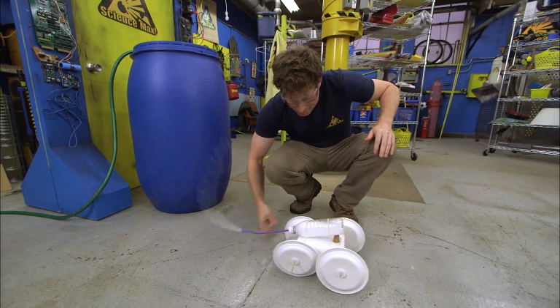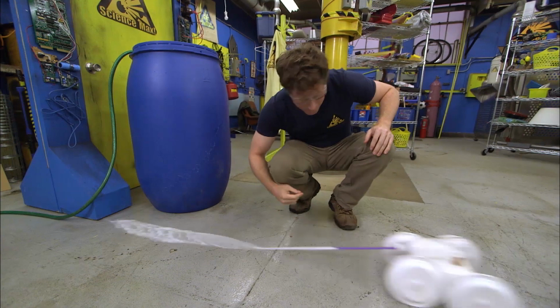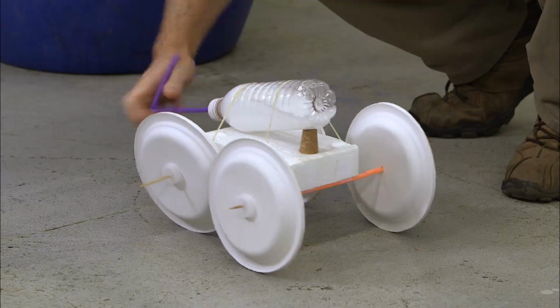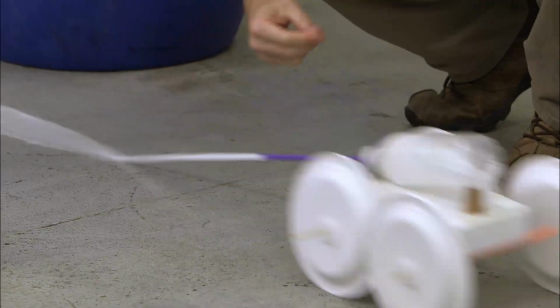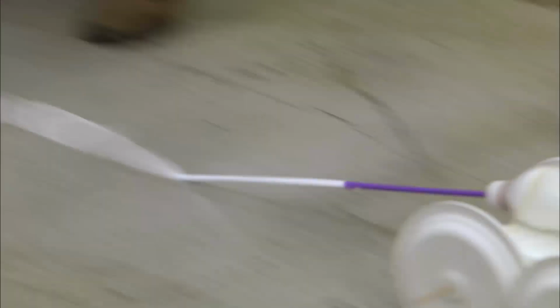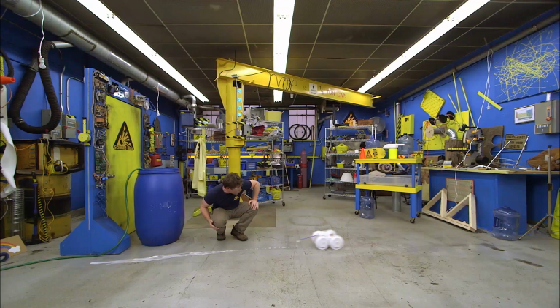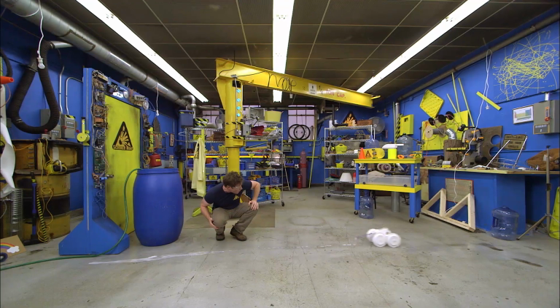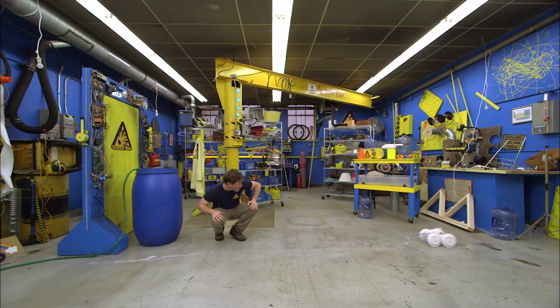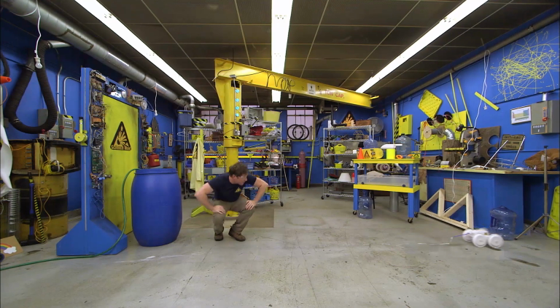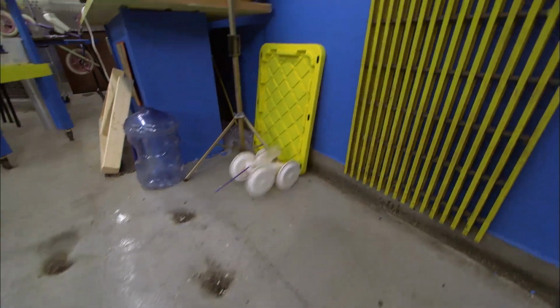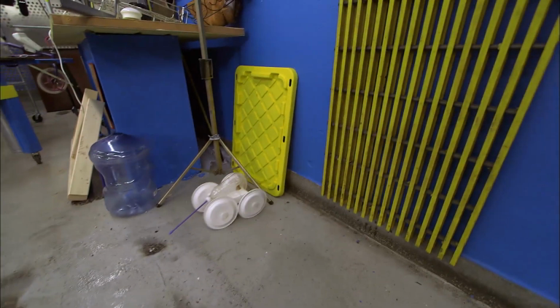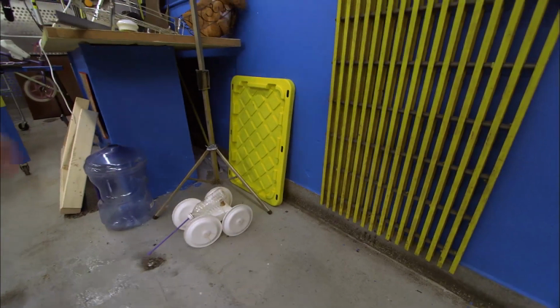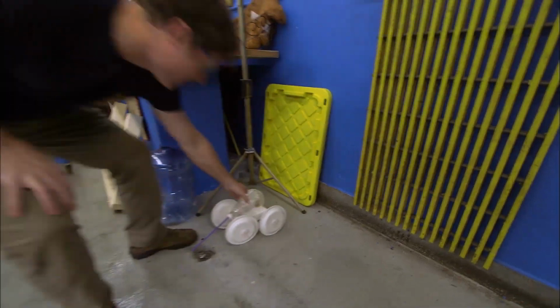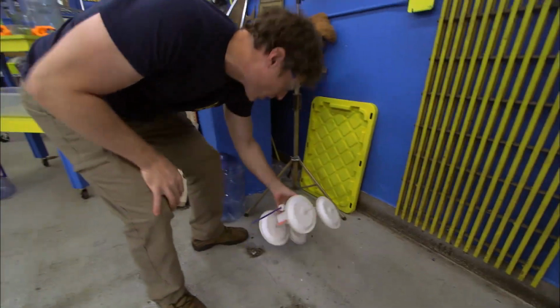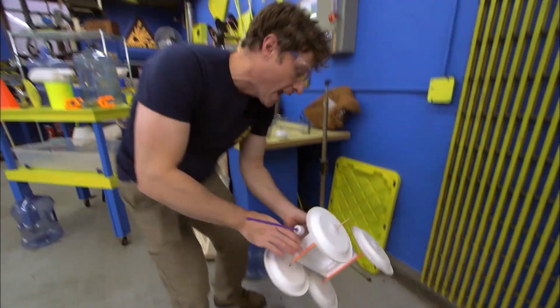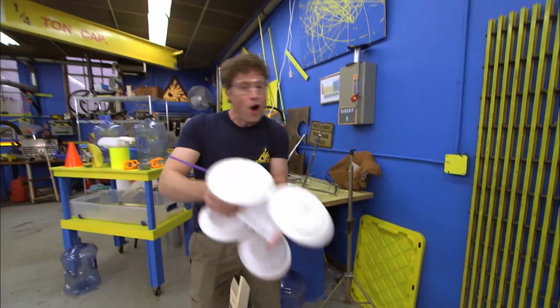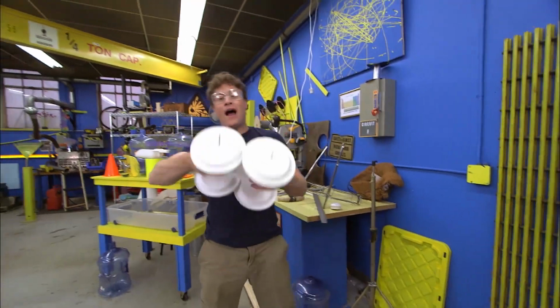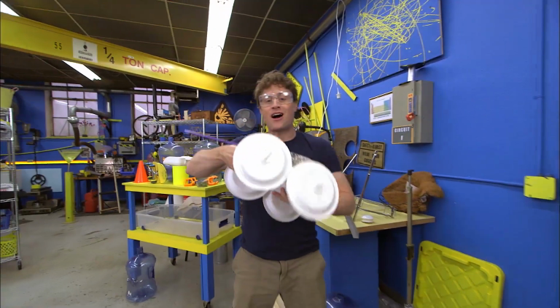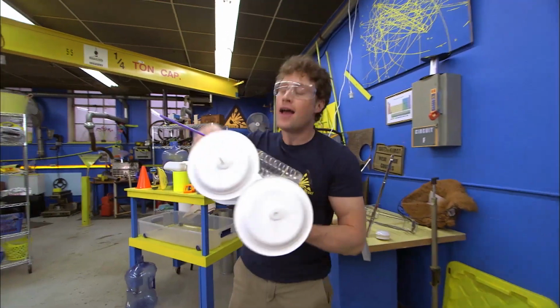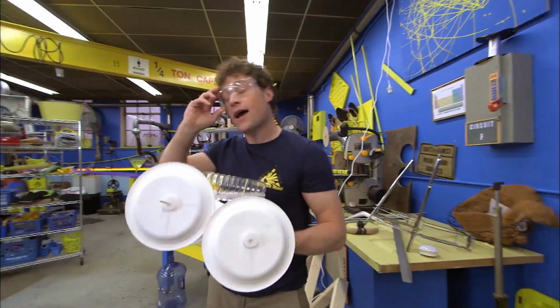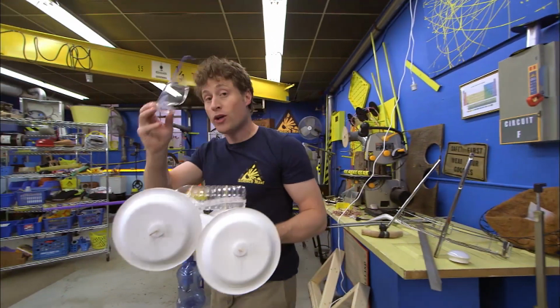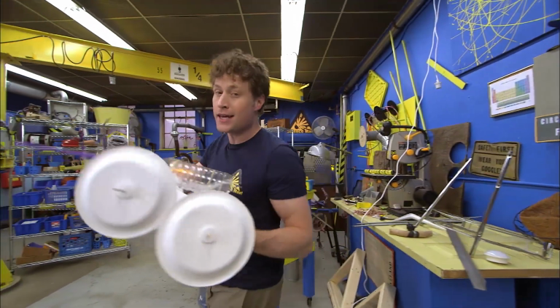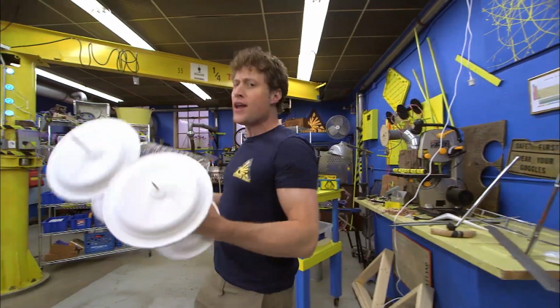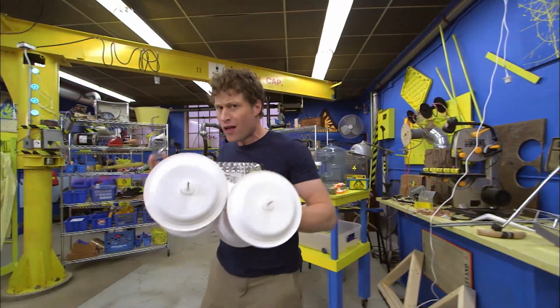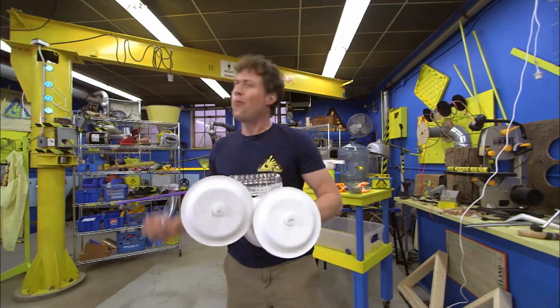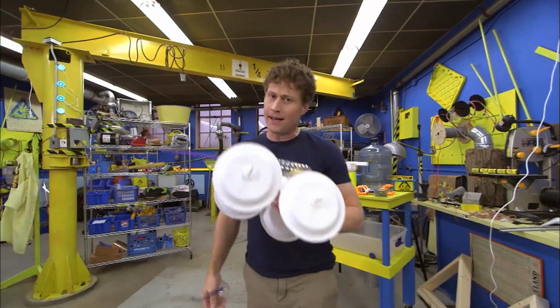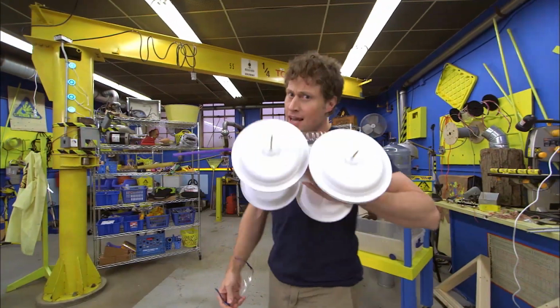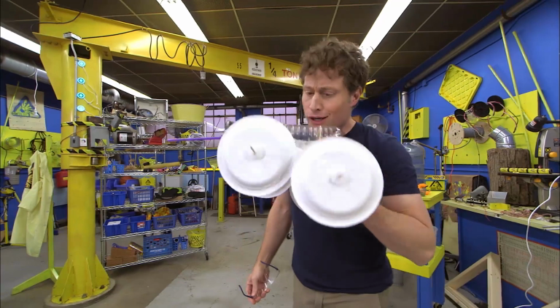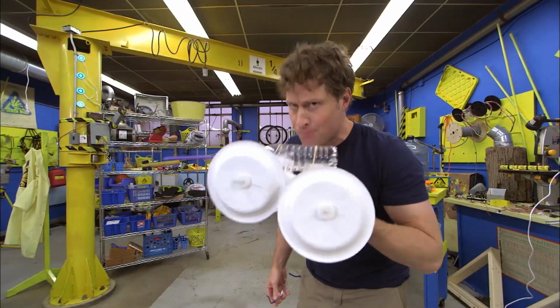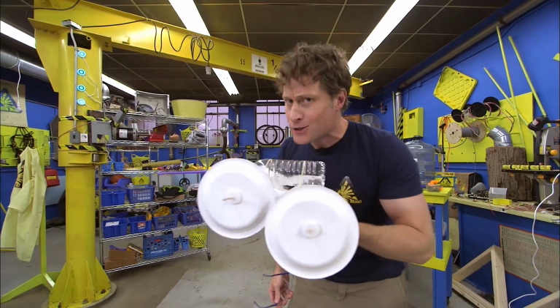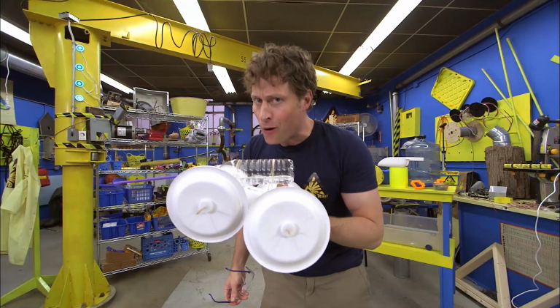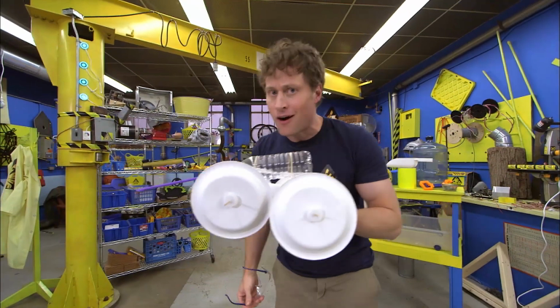Whoo-hoo! There you go, a water-powered car. Now I know what you're thinking — you're thinking, Phil, wait a minute, that's a vinegar and baking soda powered car?